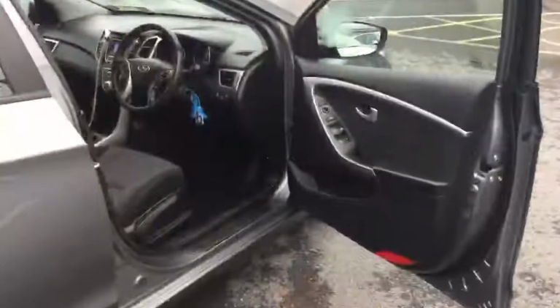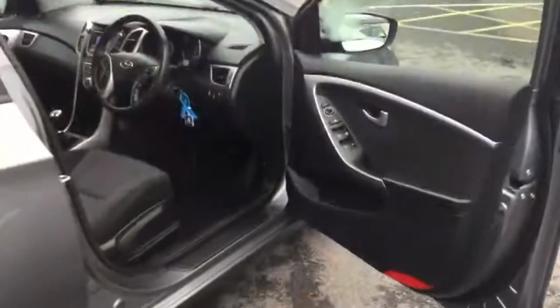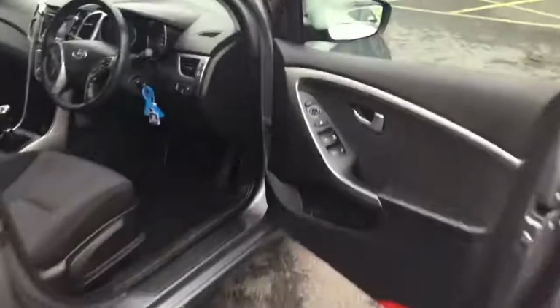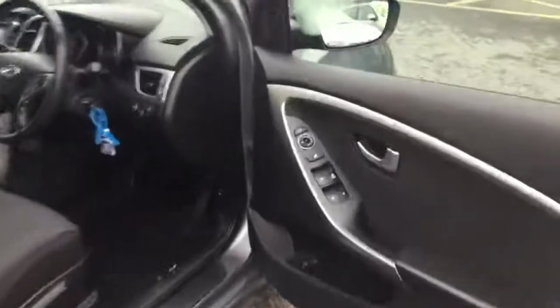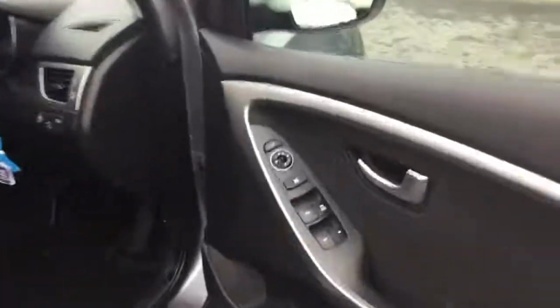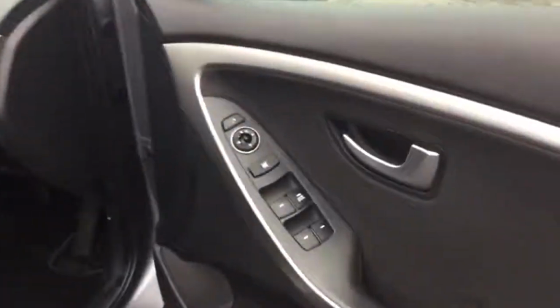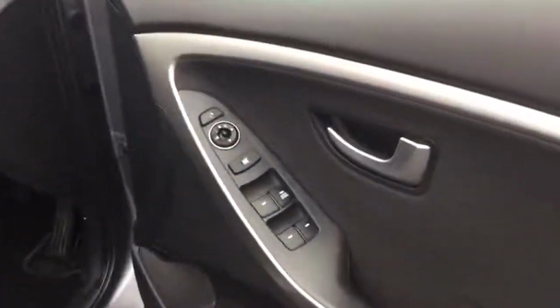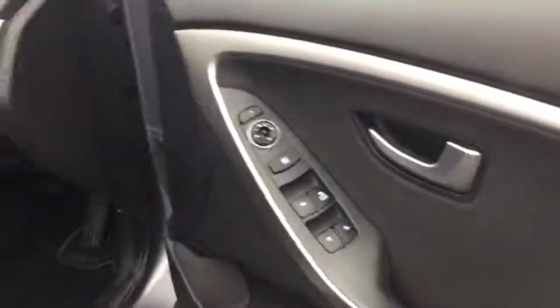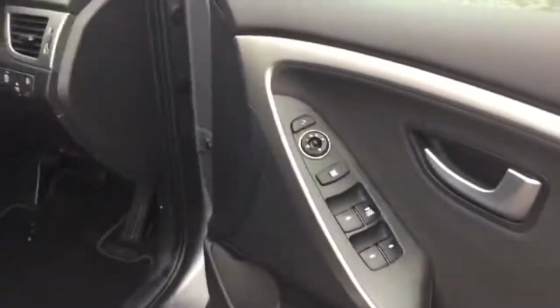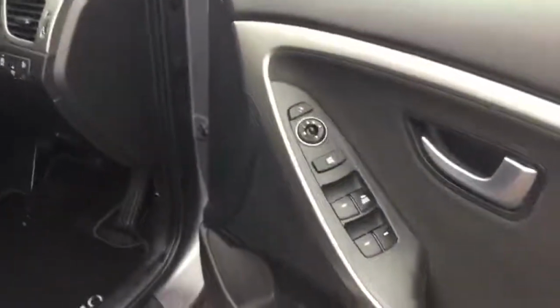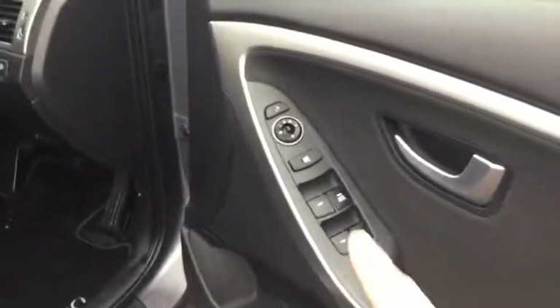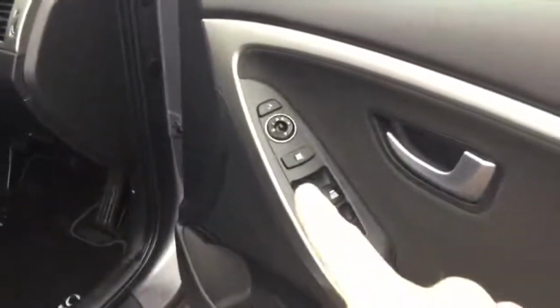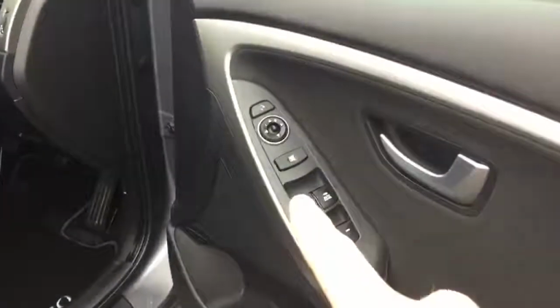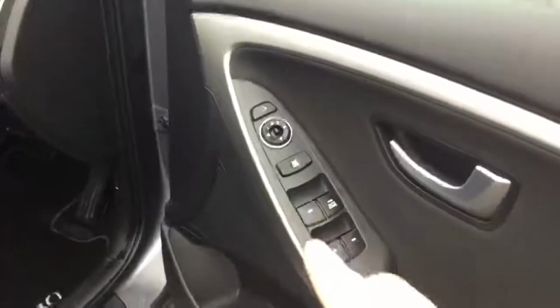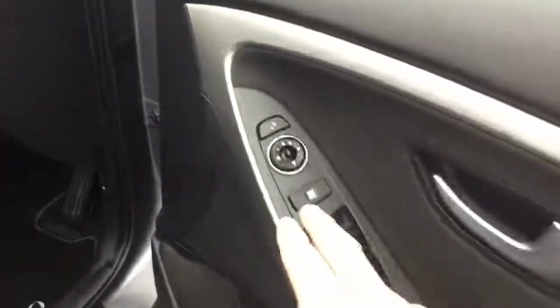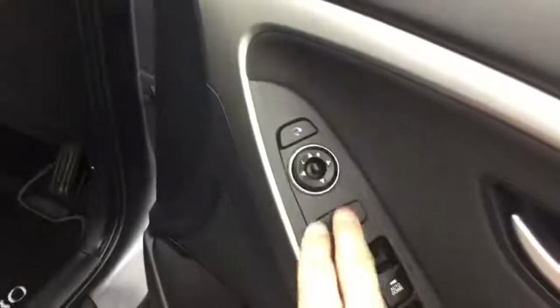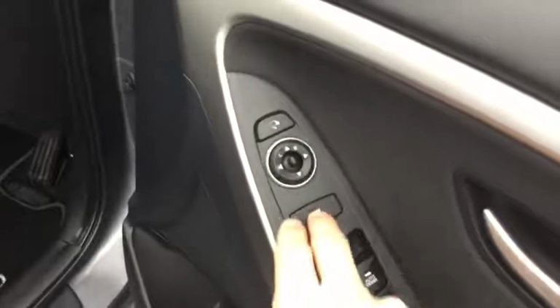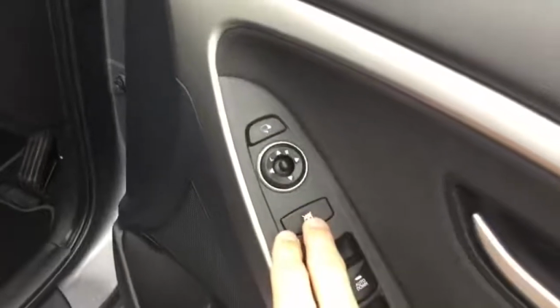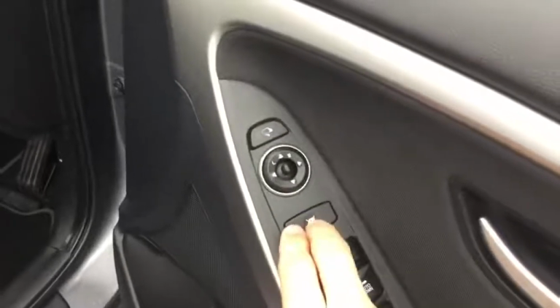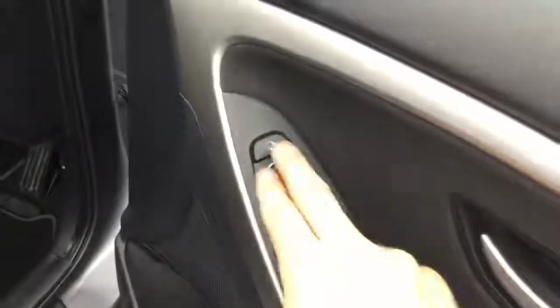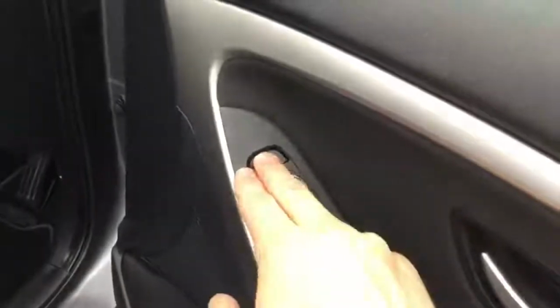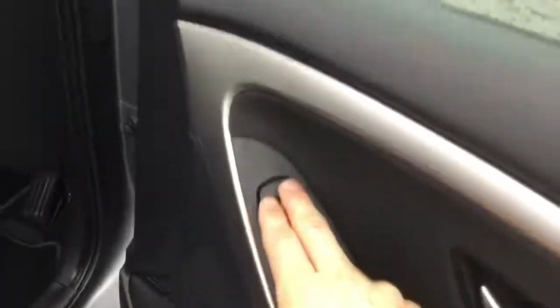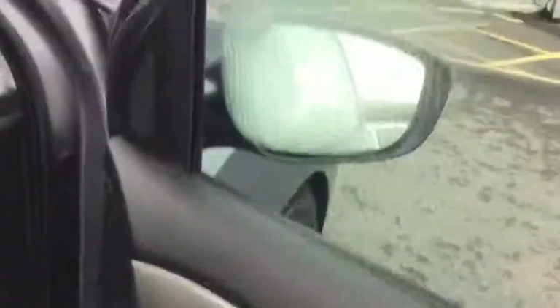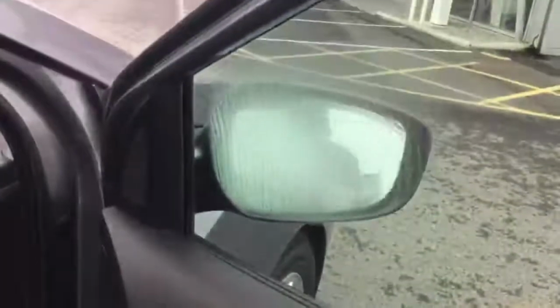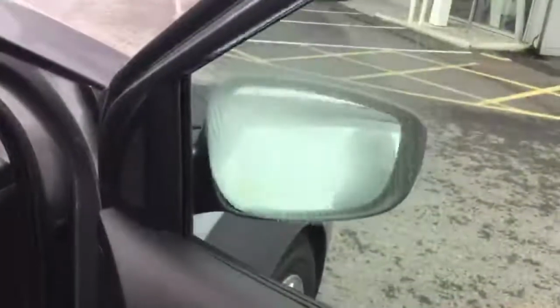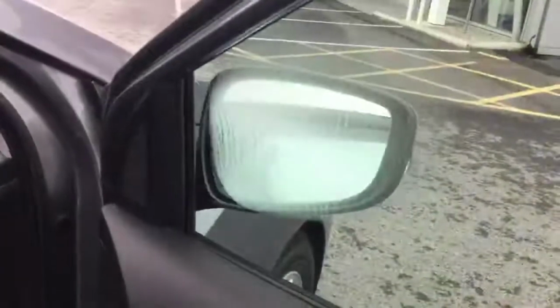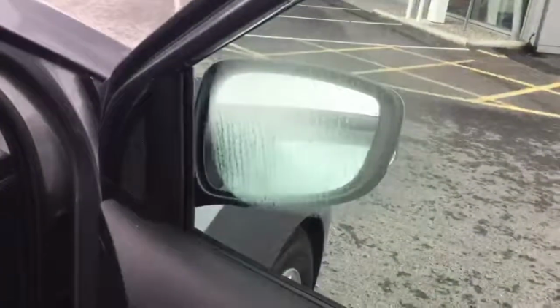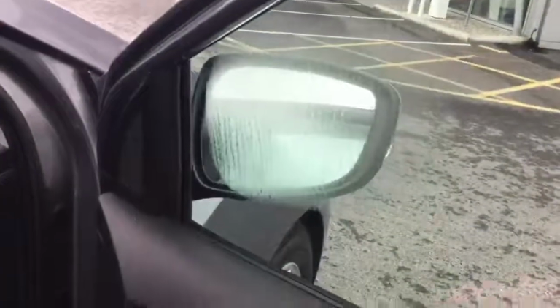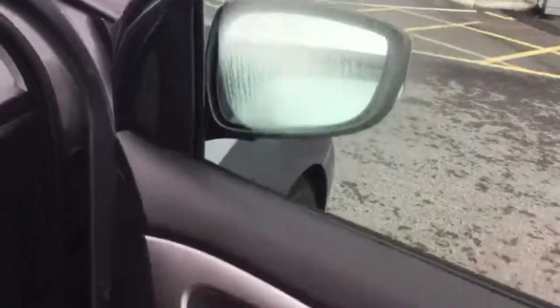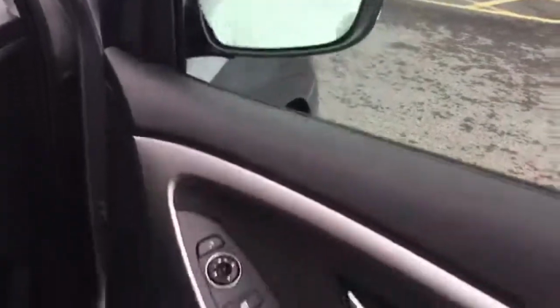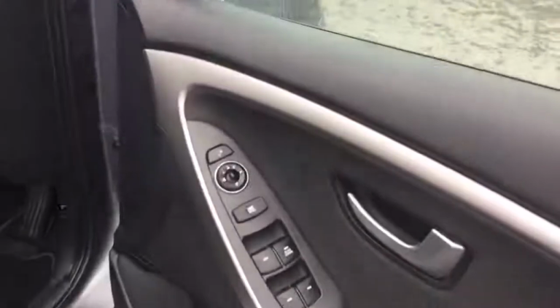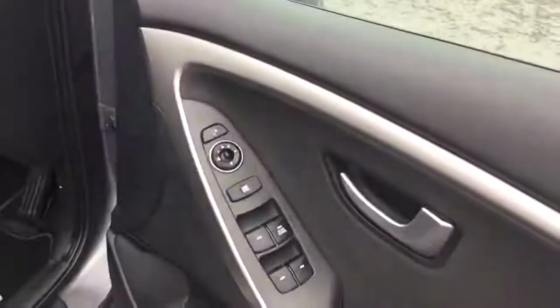For anyone with young kids, we've got ISOFIX fixed points on both sides in the rear. Similarly up front, condition is nice throughout. Front and rear electrics are standard, and there are child locks for rear windows. The electric mirrors can also be retracted using the button.